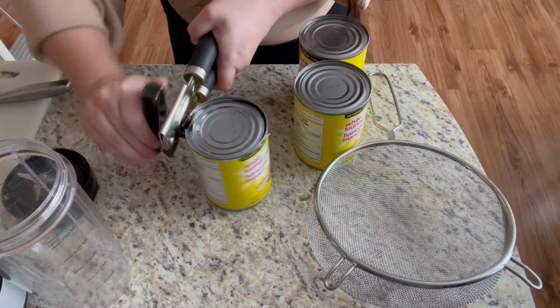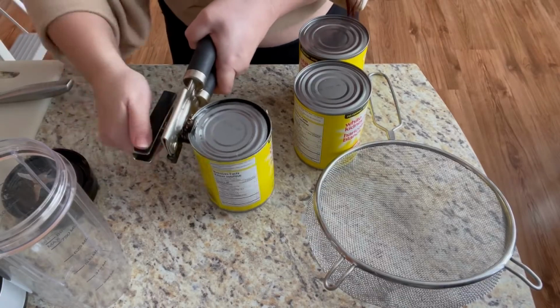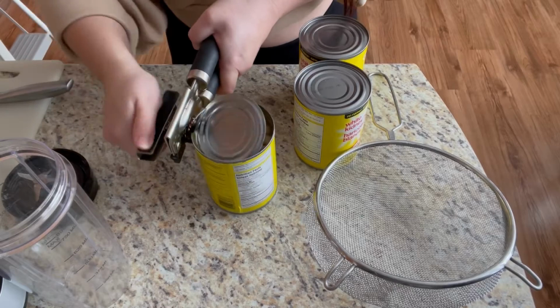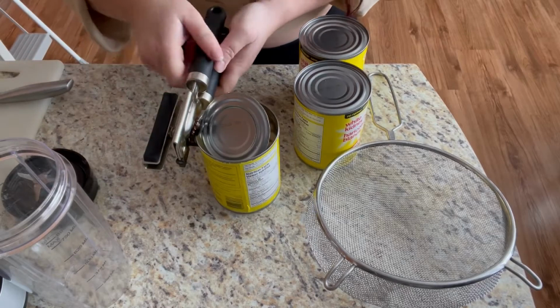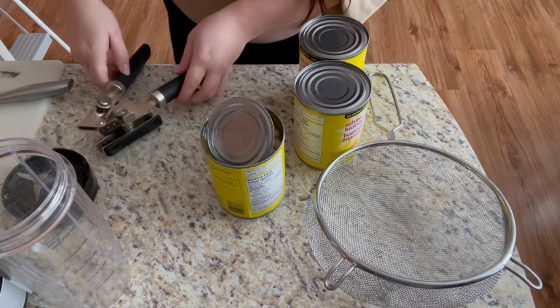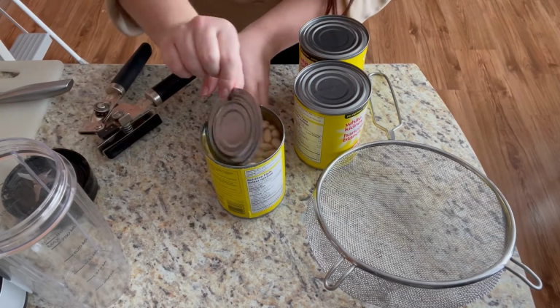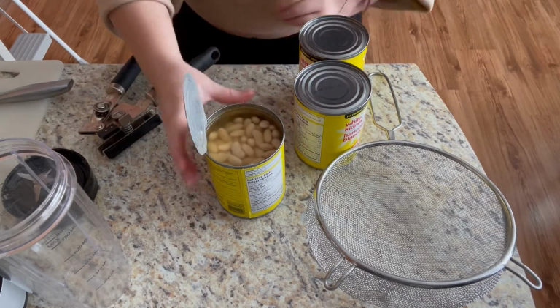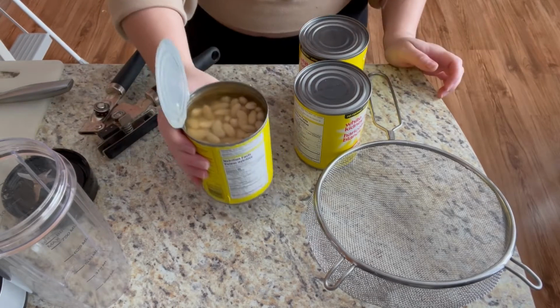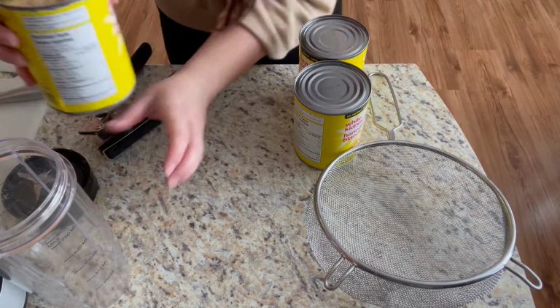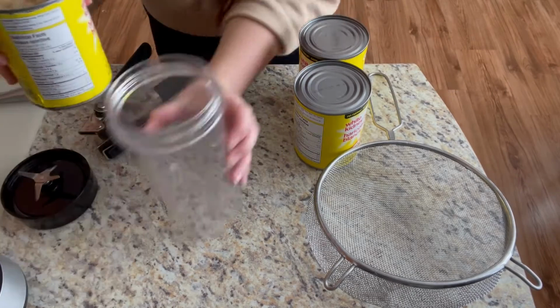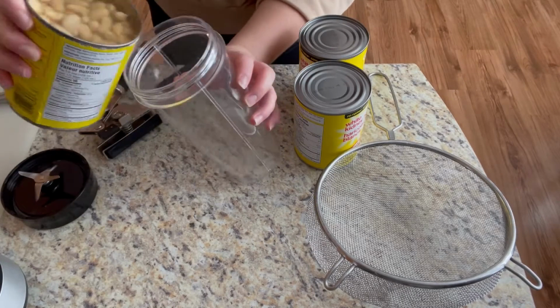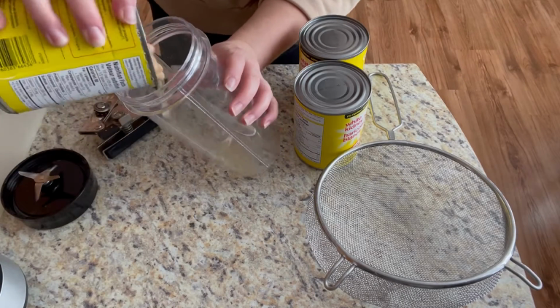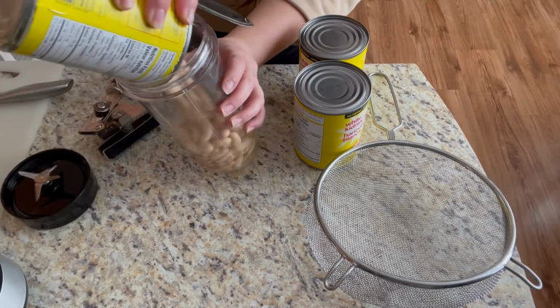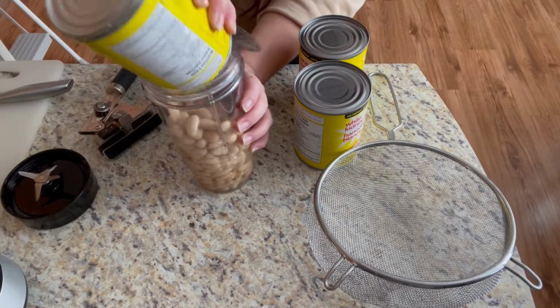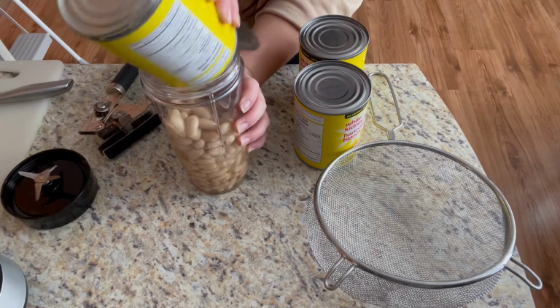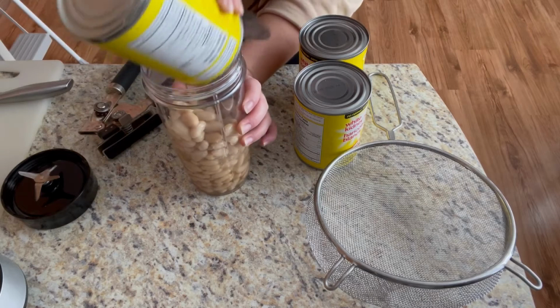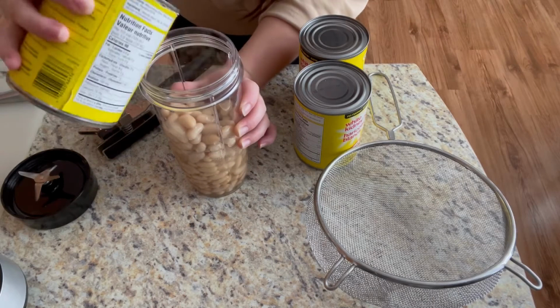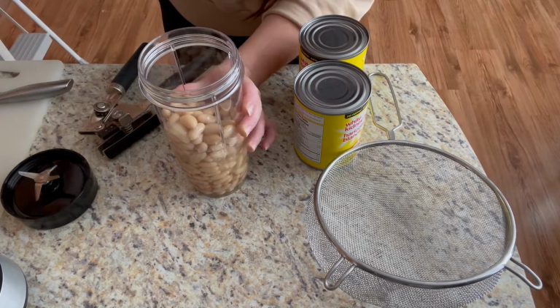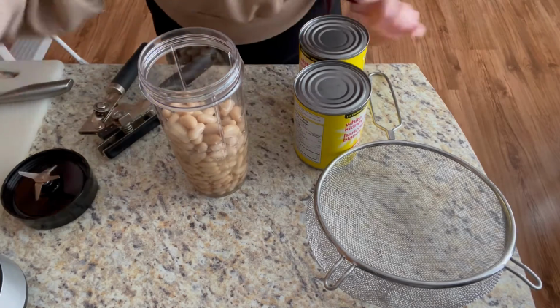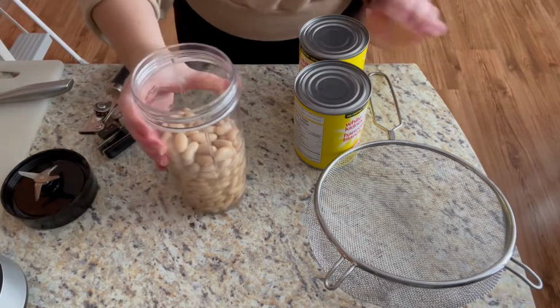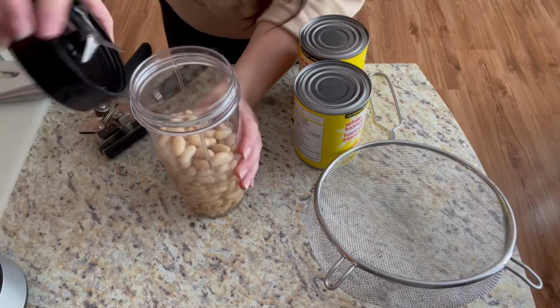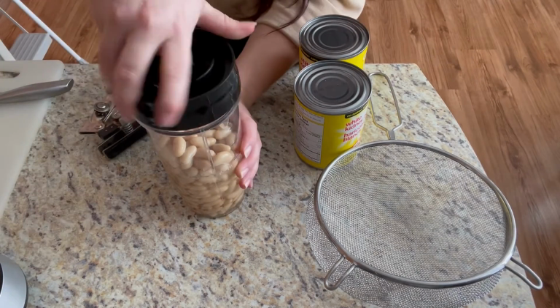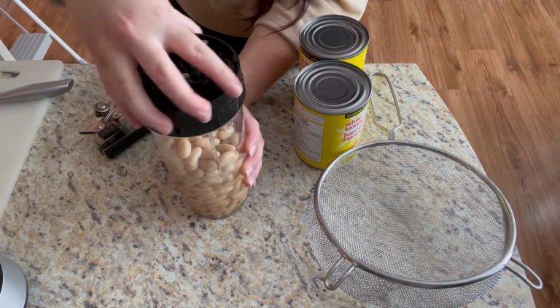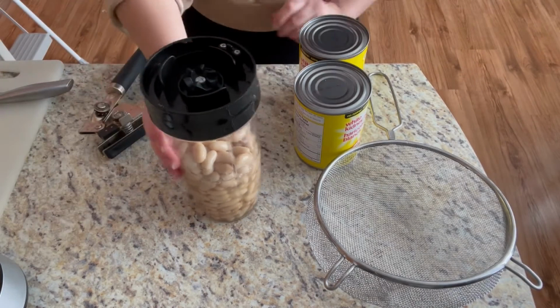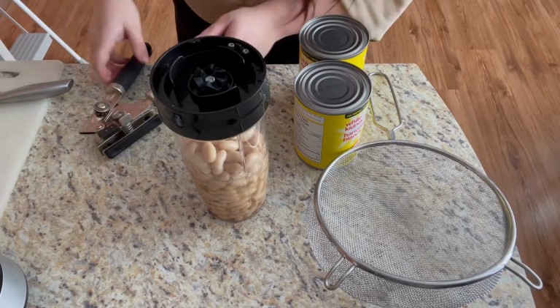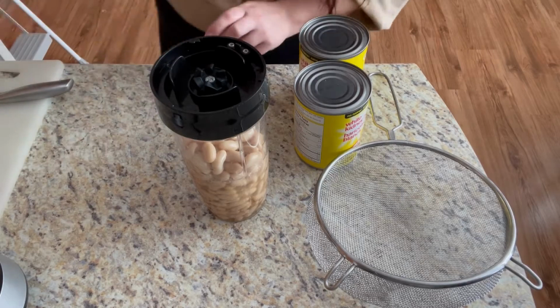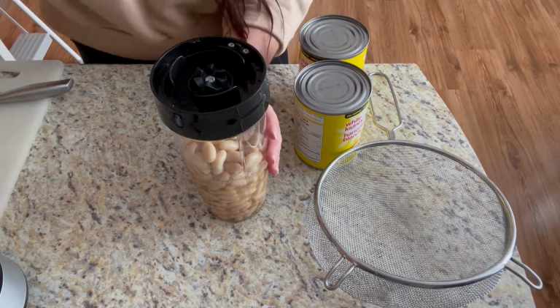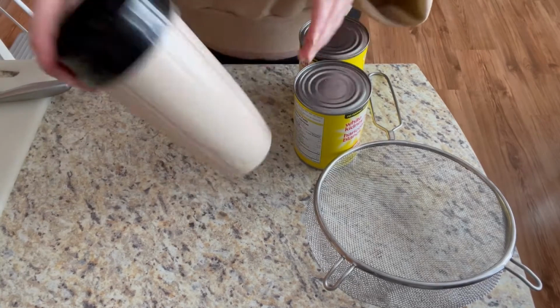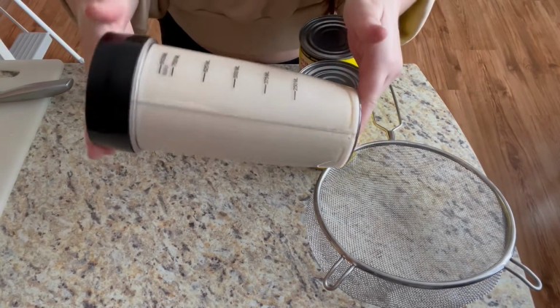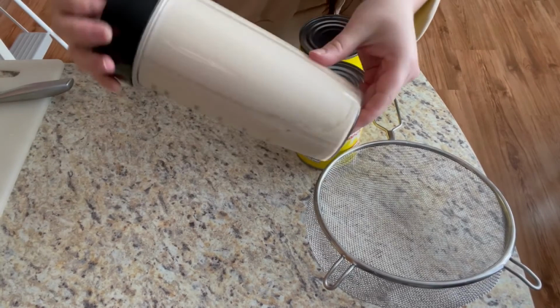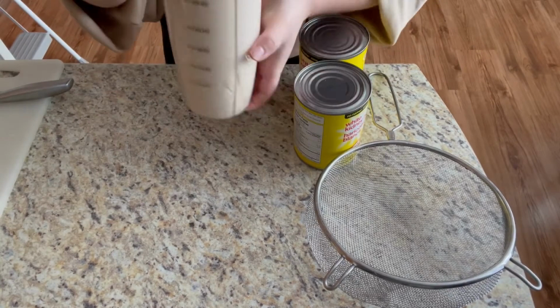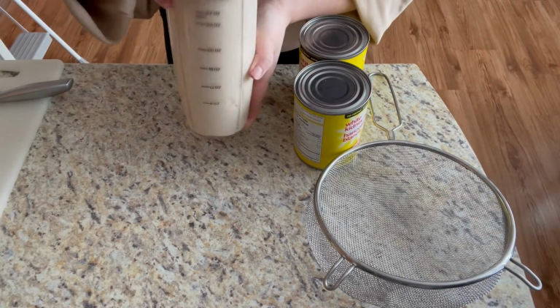Now I am going to open up my first can of beans and pour it into a blender cup. If you don't have a blender you can mash this by hand. Once complete, this is what it will look like.